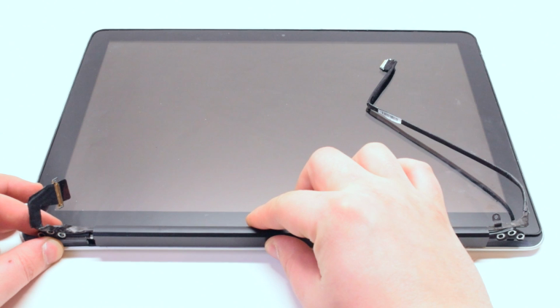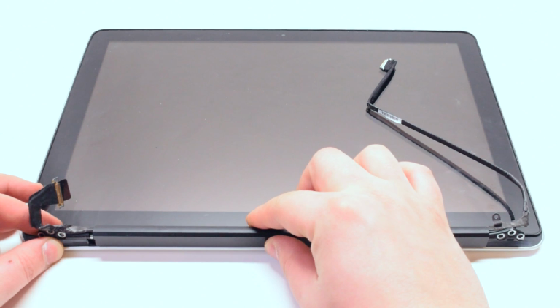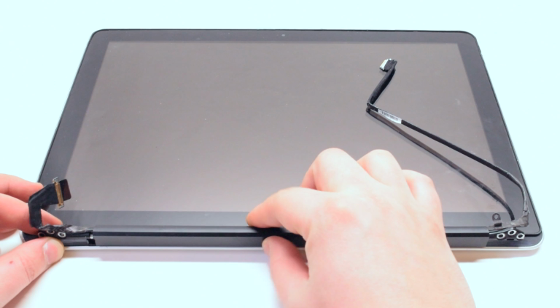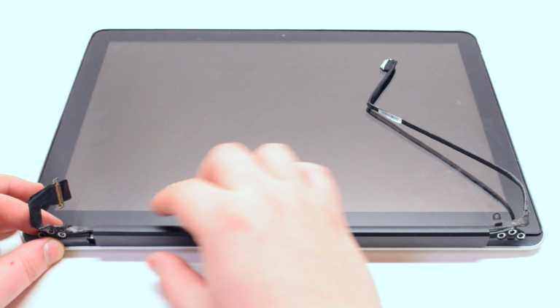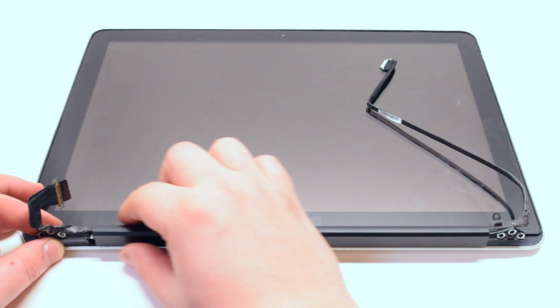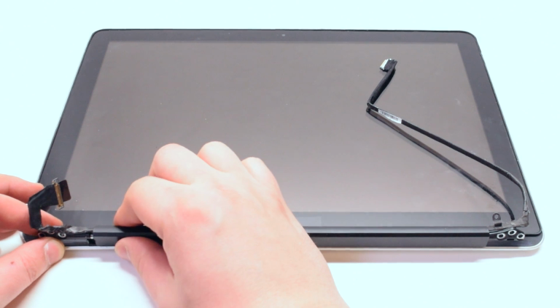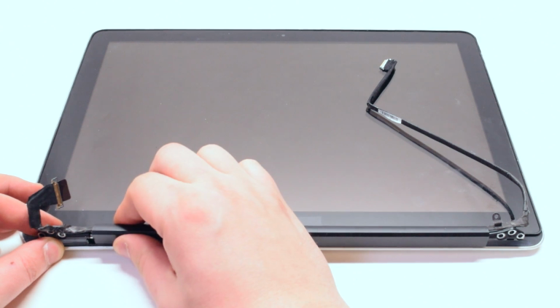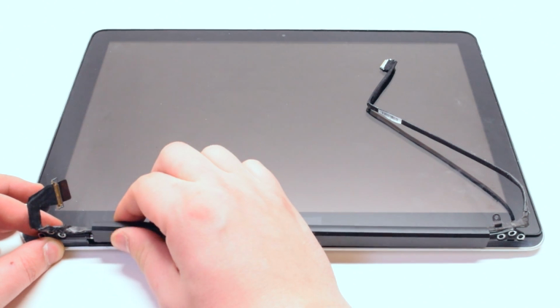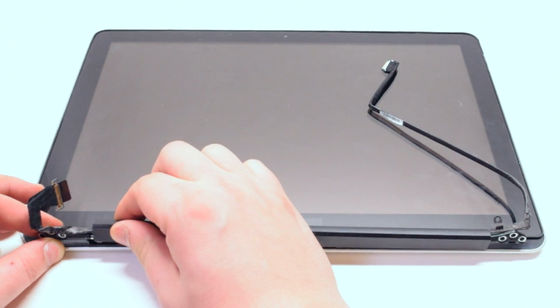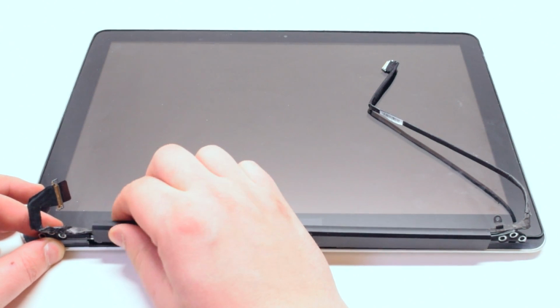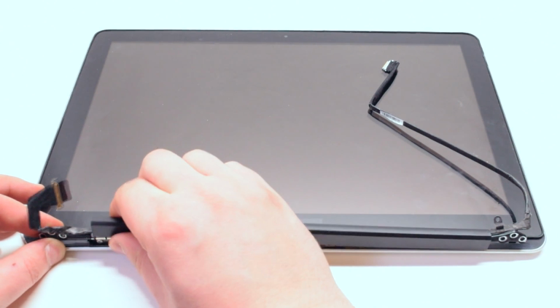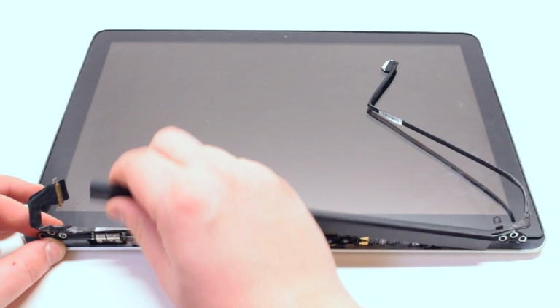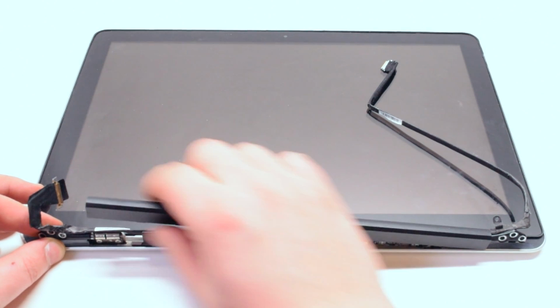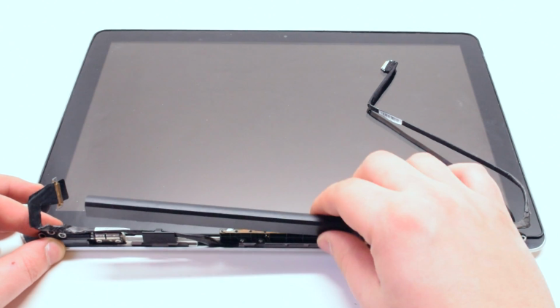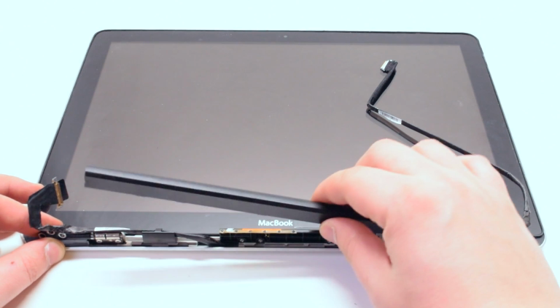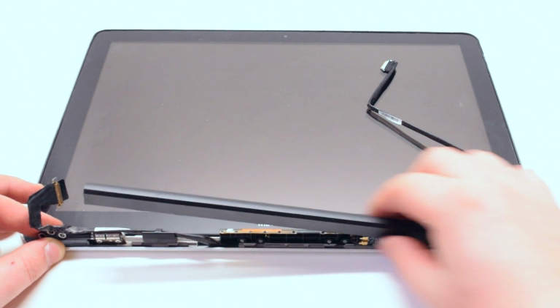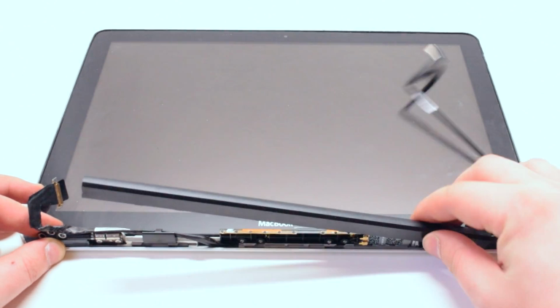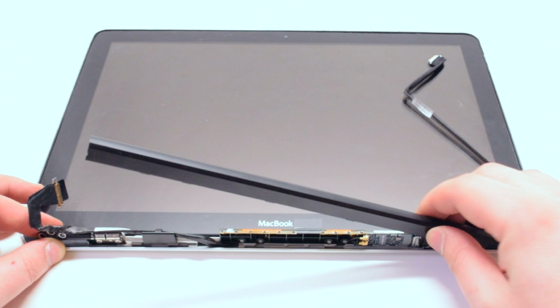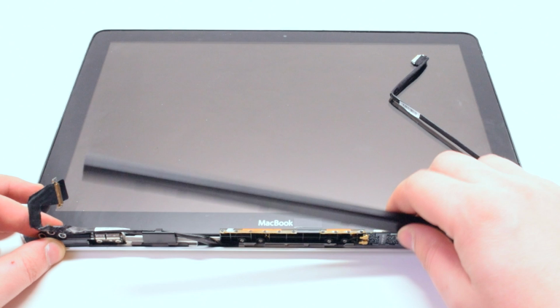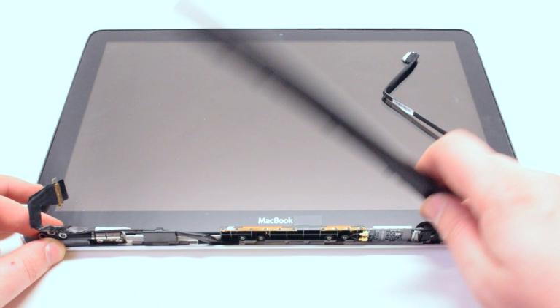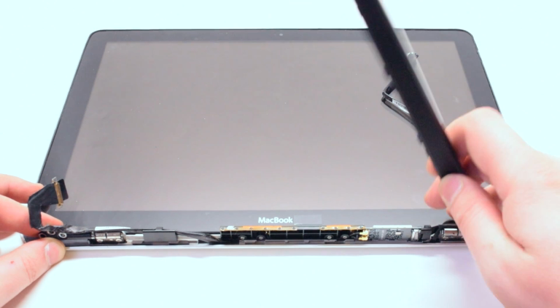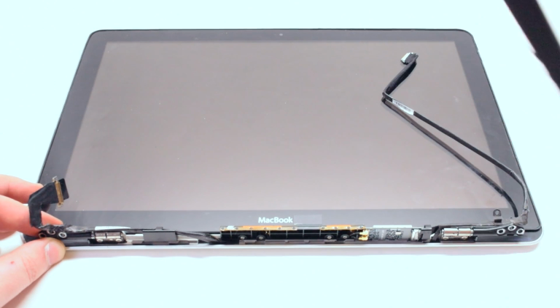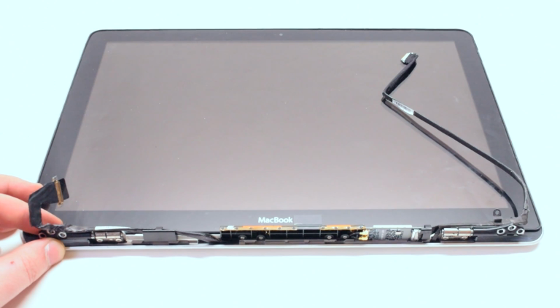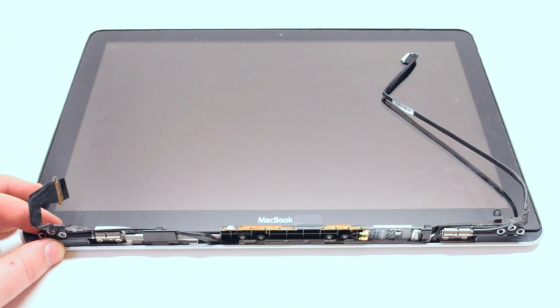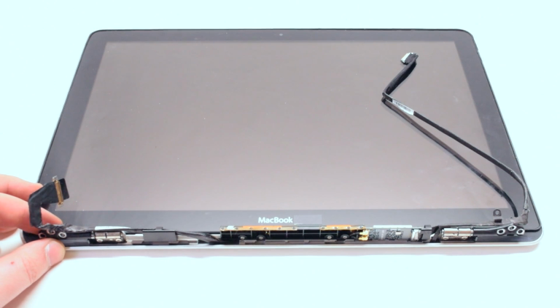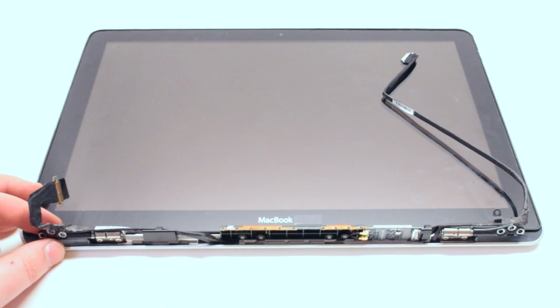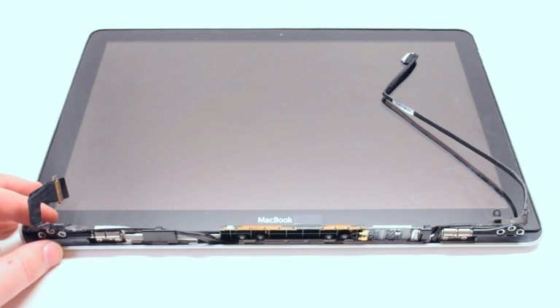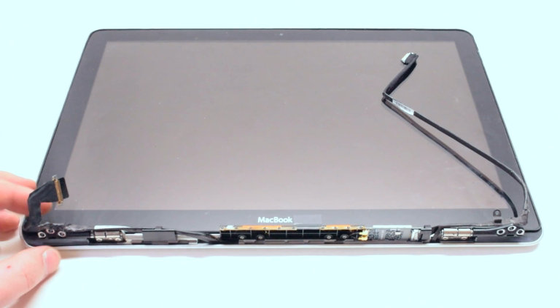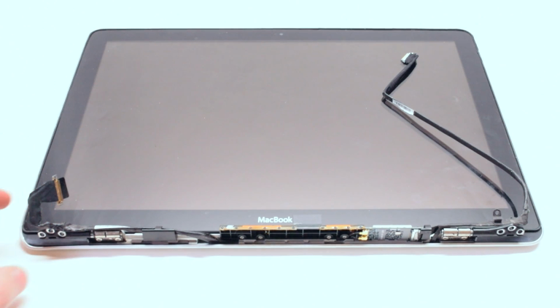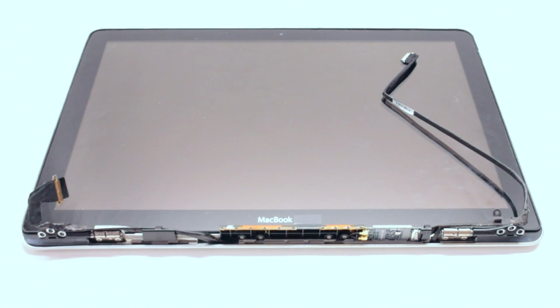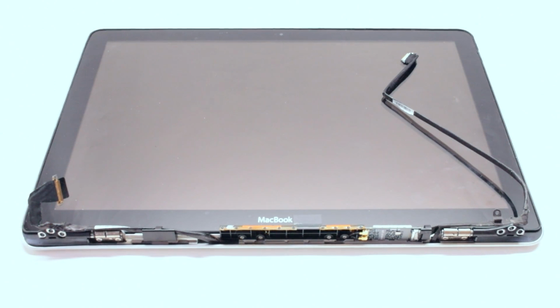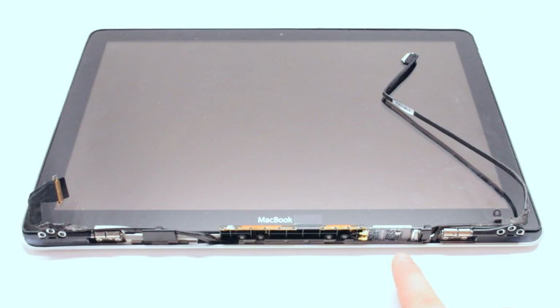Begin by sliding the antenna cover from left to right and then gently prying it up on the left side. You can now disconnect the Wi-Fi card. Your airport card is located right here.